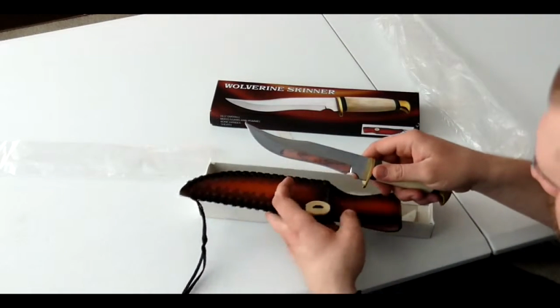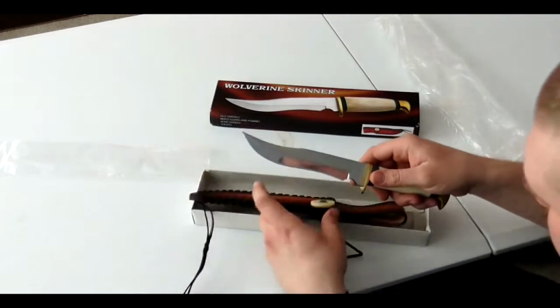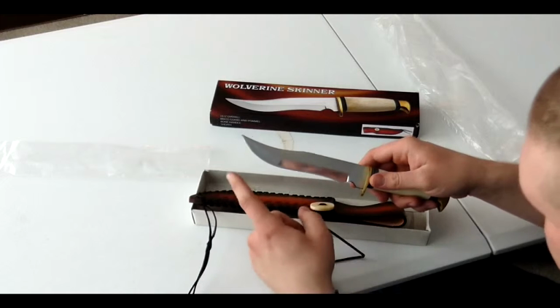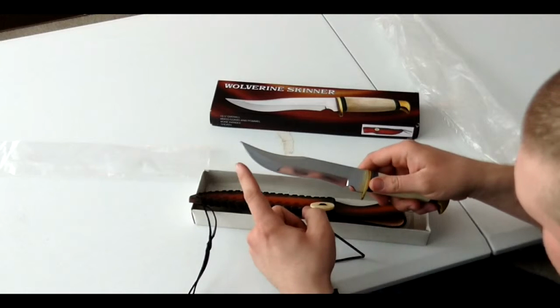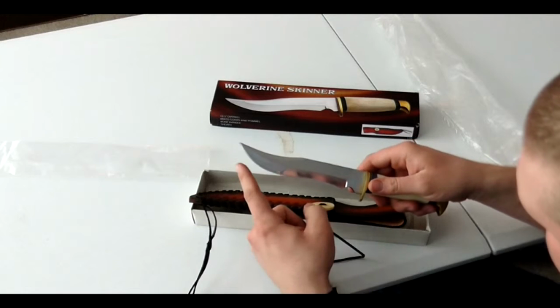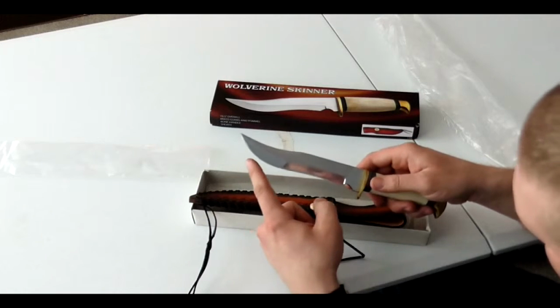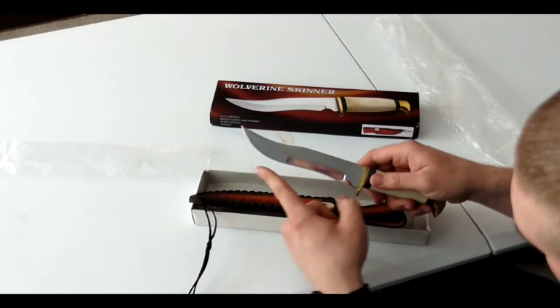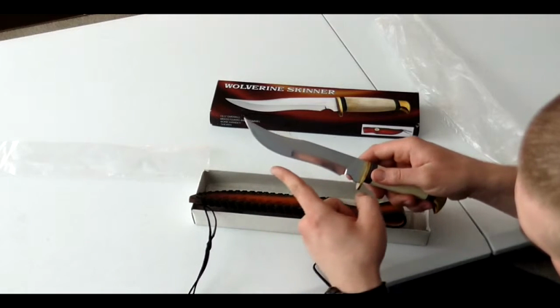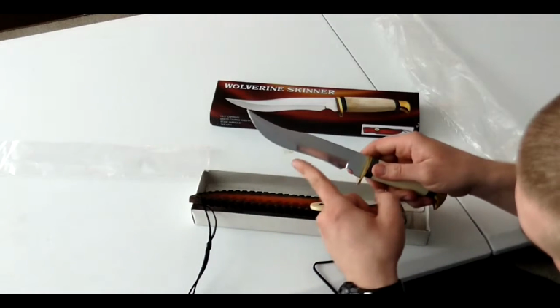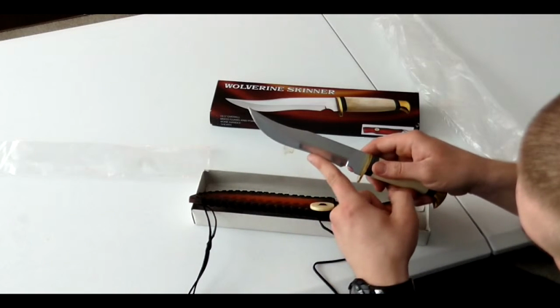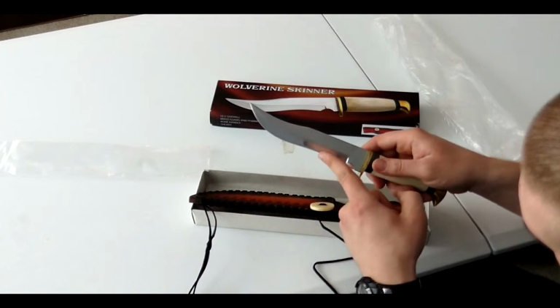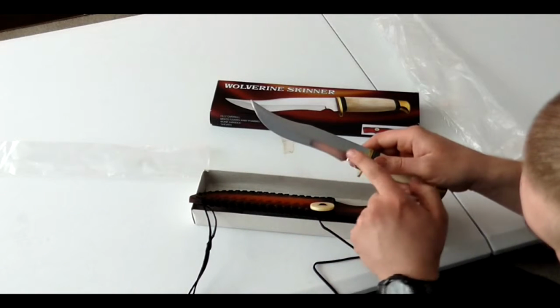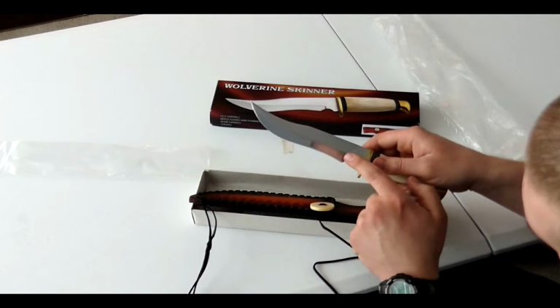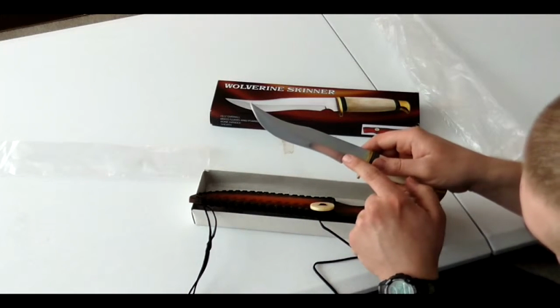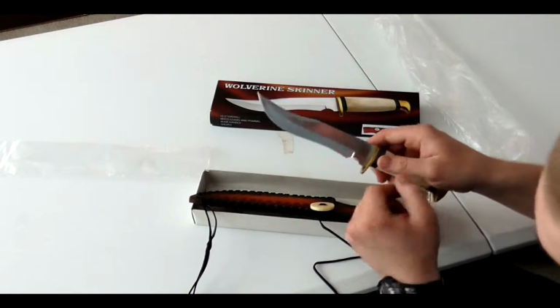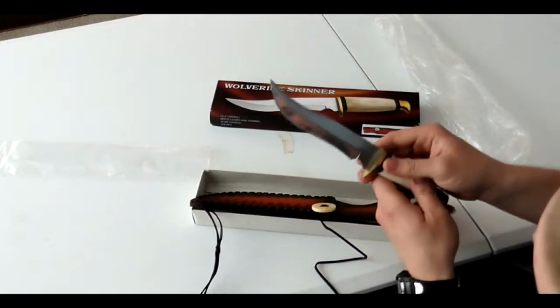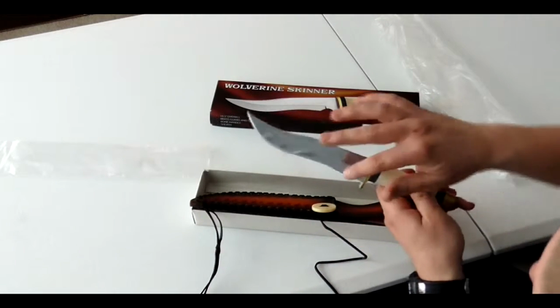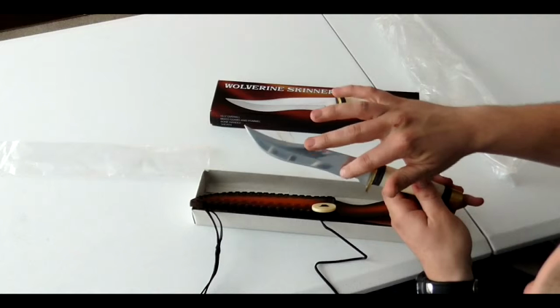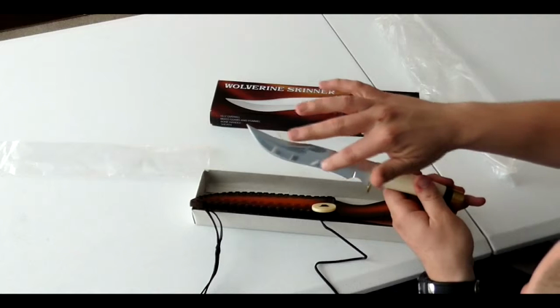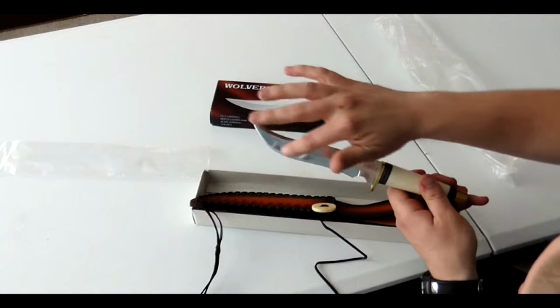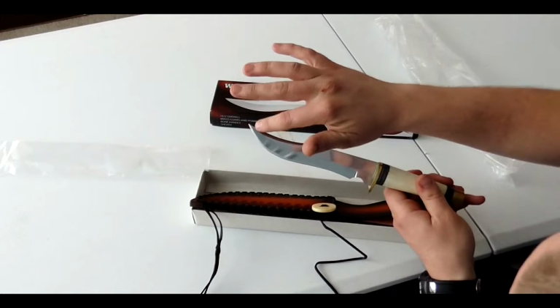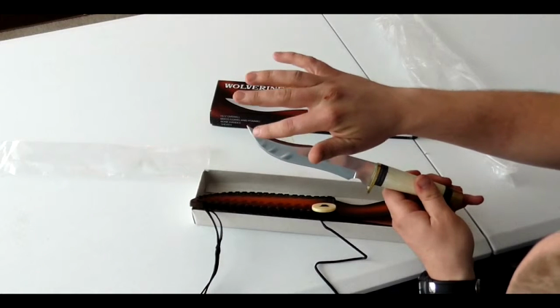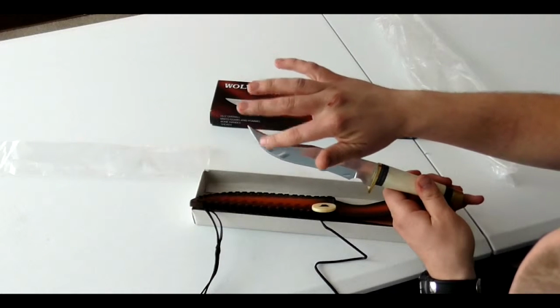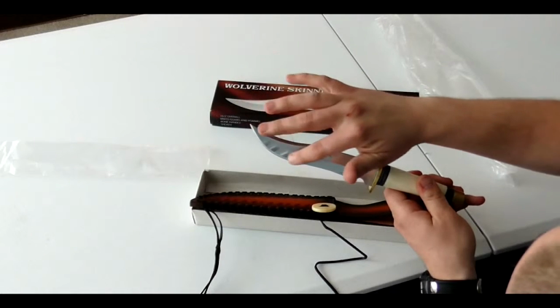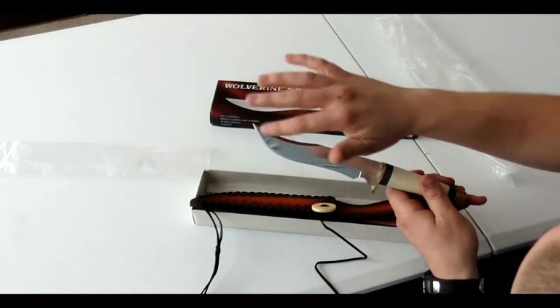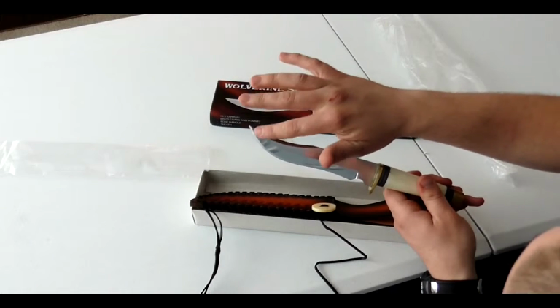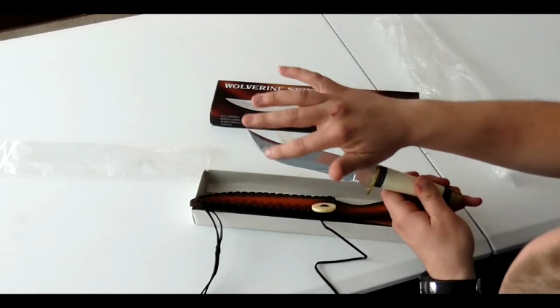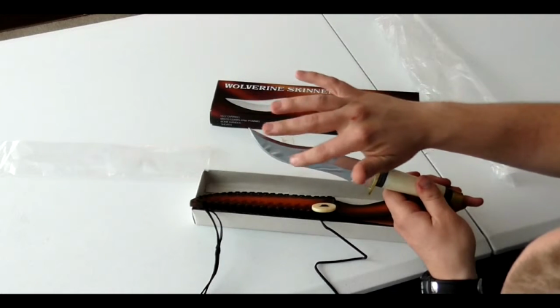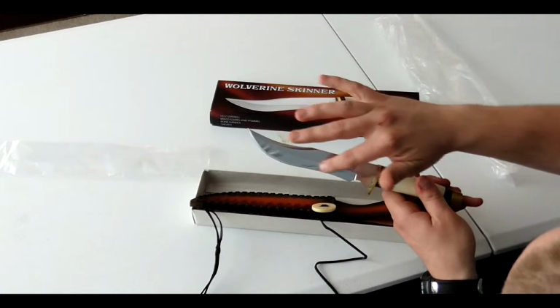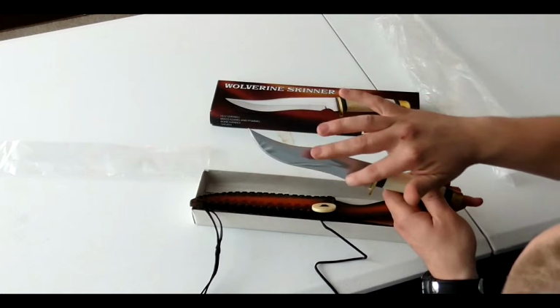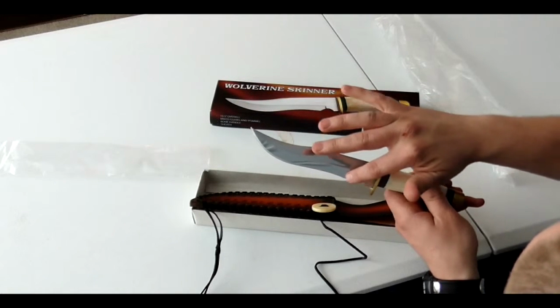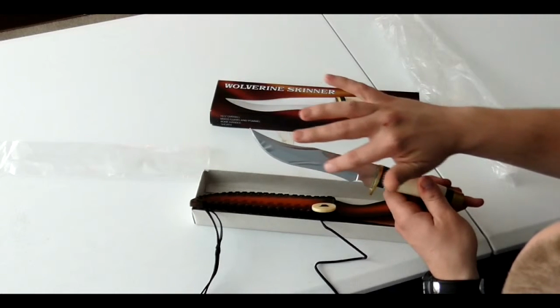You can see it's also got a curve upwards here as well, so it's not a straight blade, or even just a single curve — it's kind of like an S shape here.